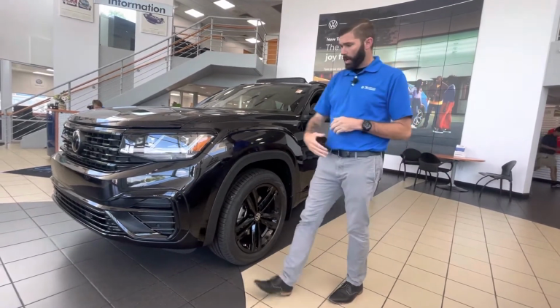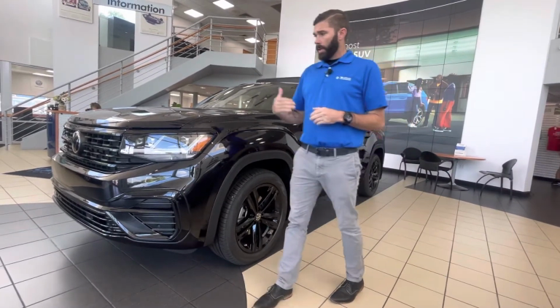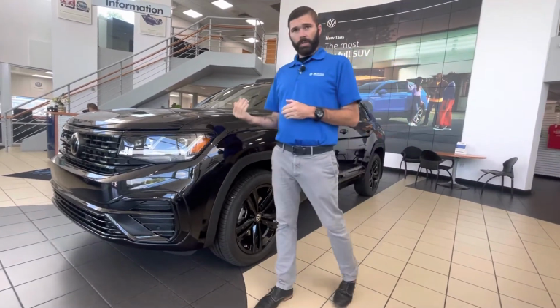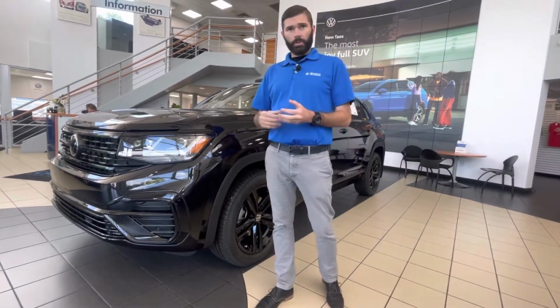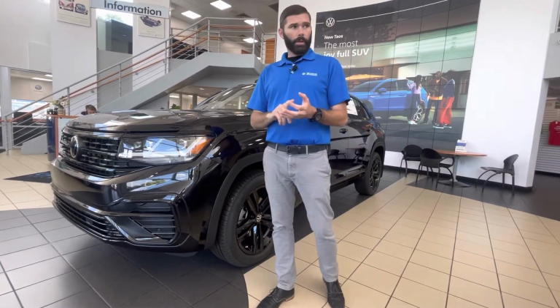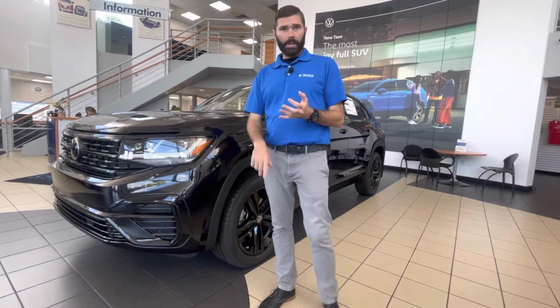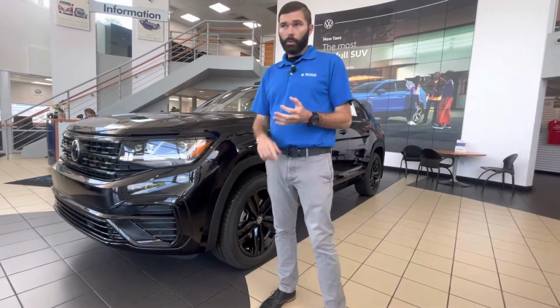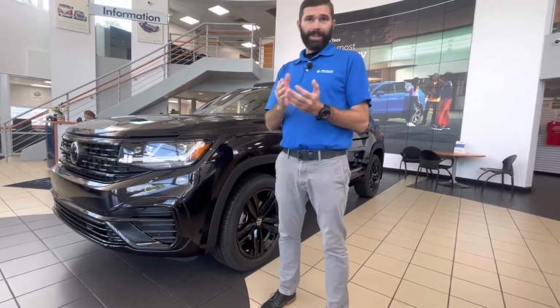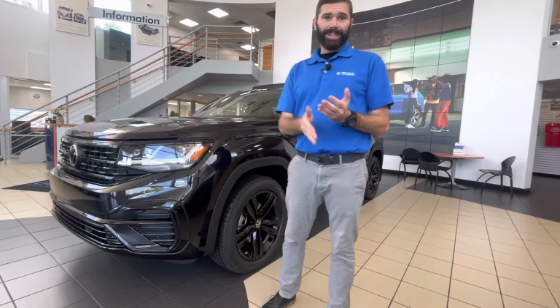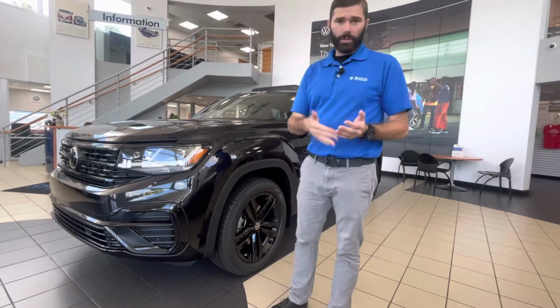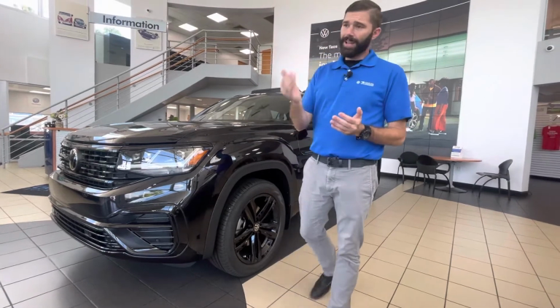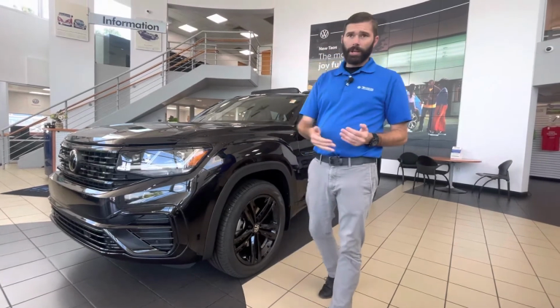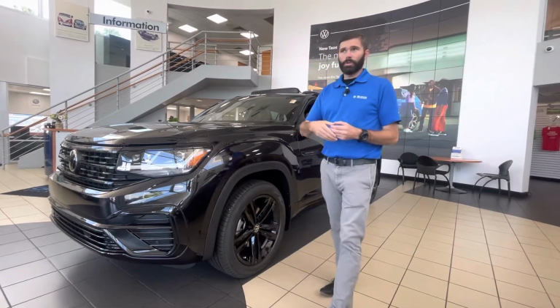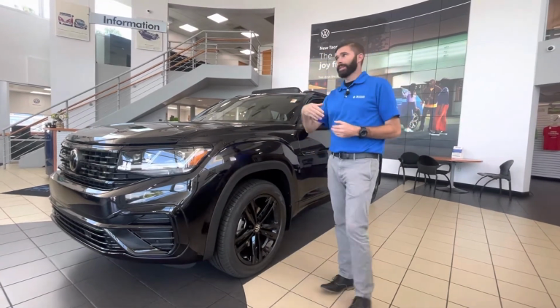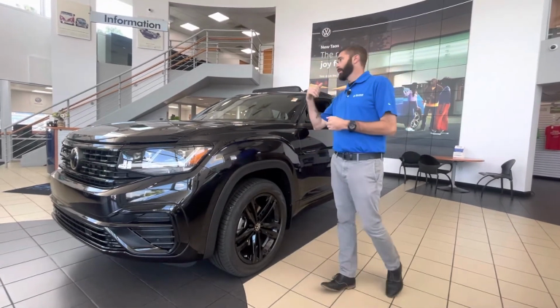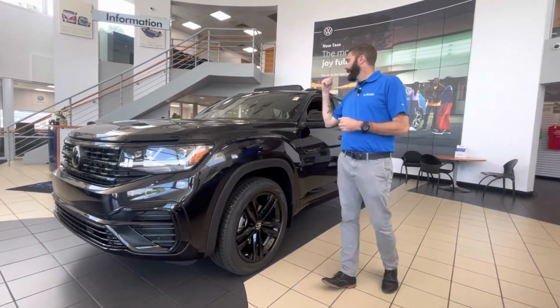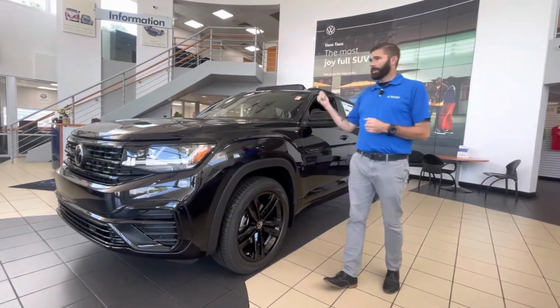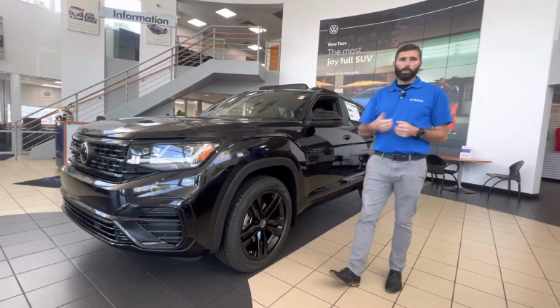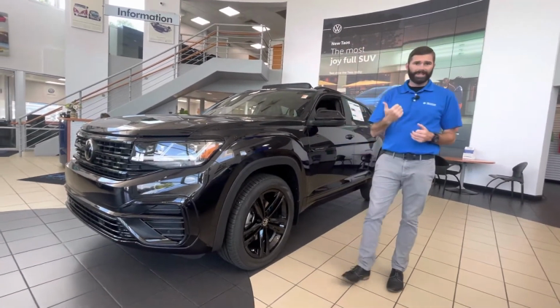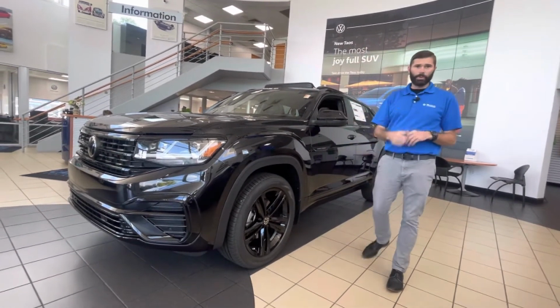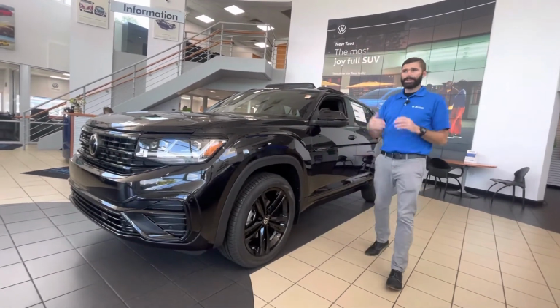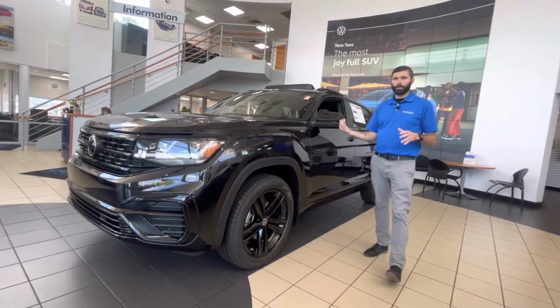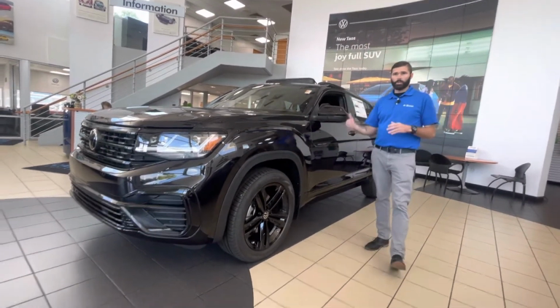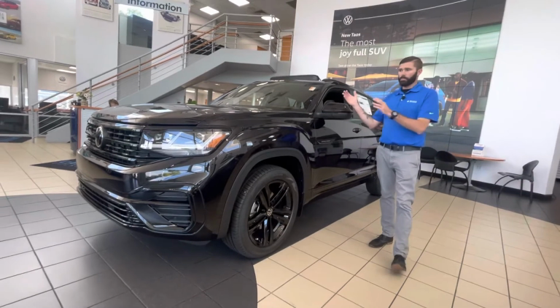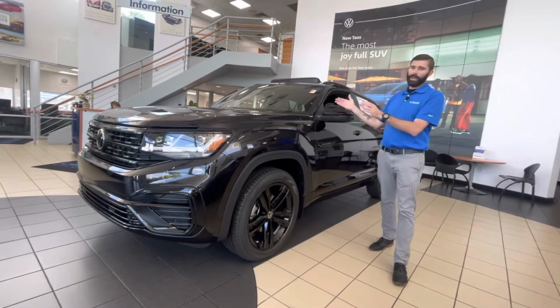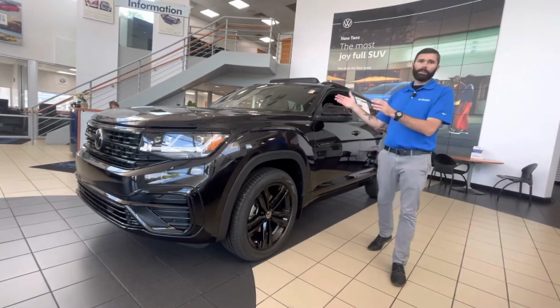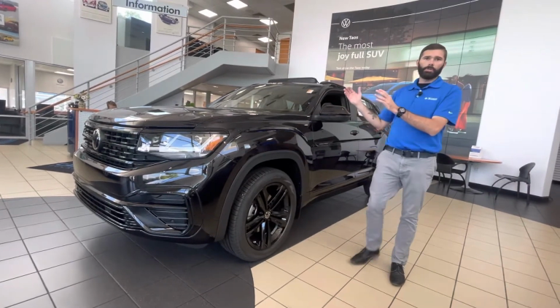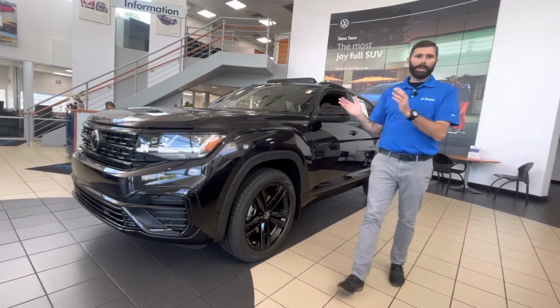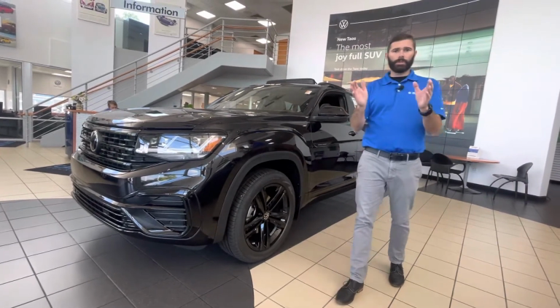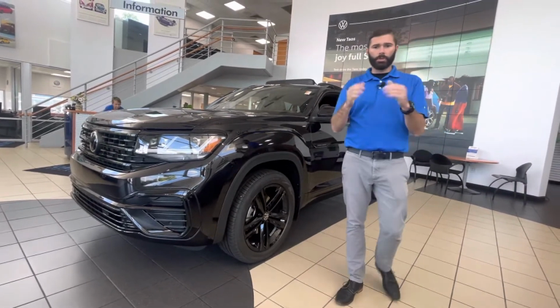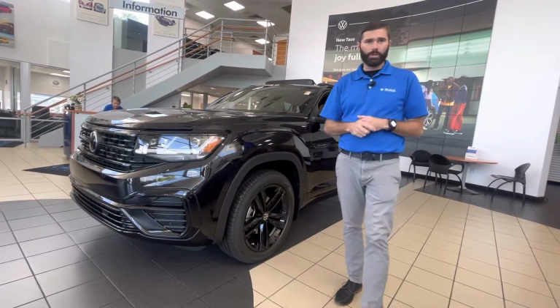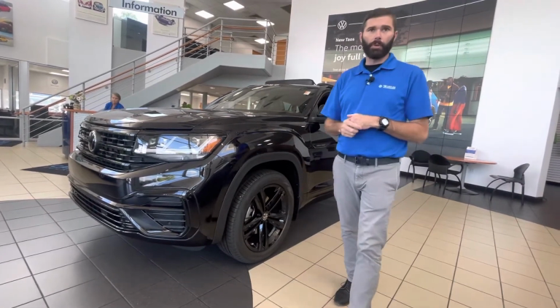It is an SEL, so you are going to get adaptive cruise, lane assist, navigation, panoramic sunroof, and a digital dash where you can move the navigation map into the digital dash in front of you.